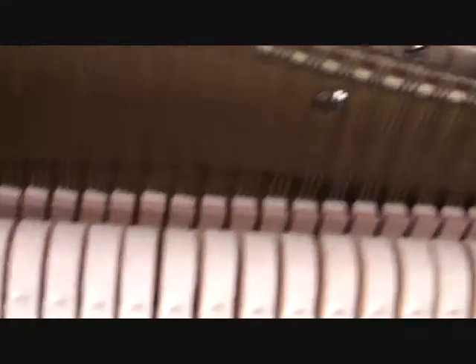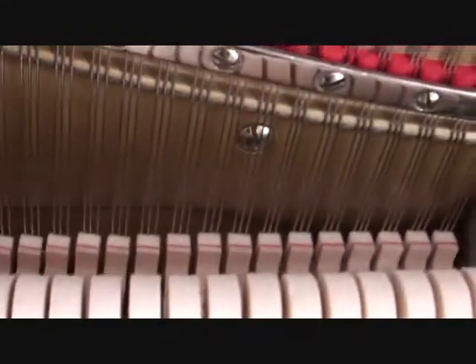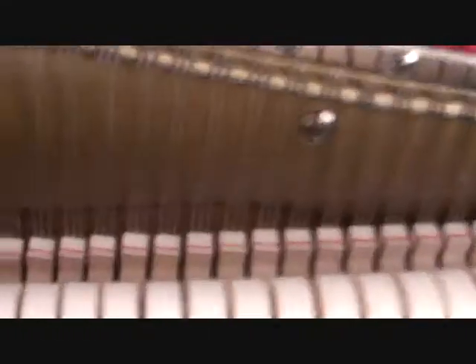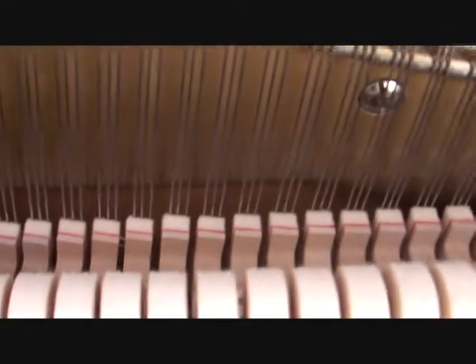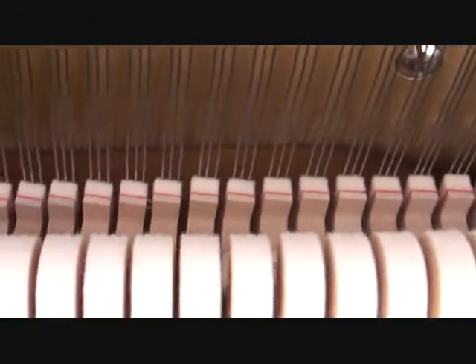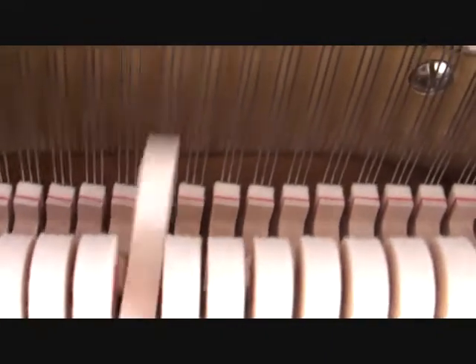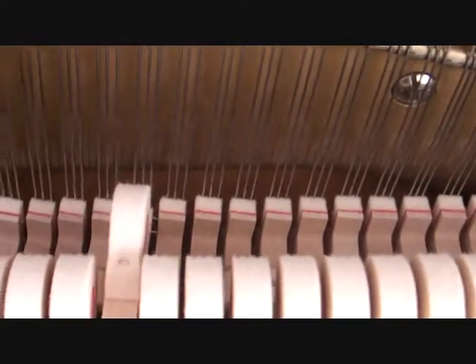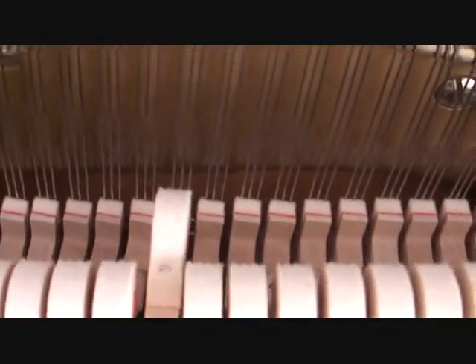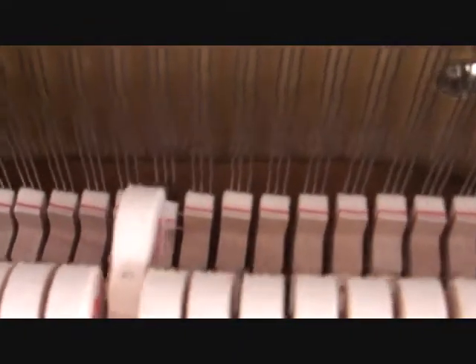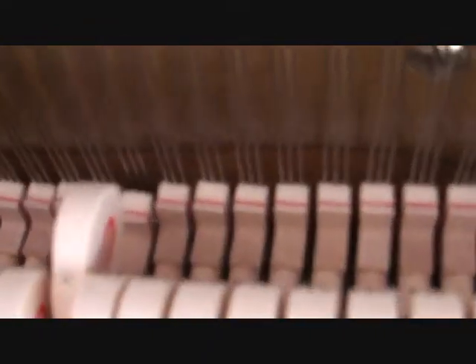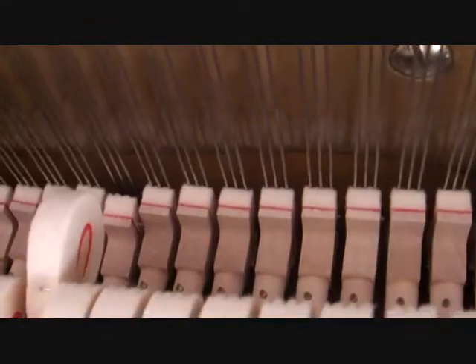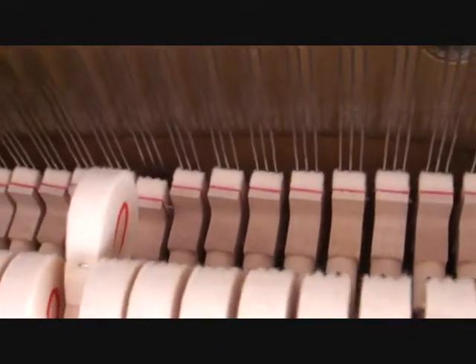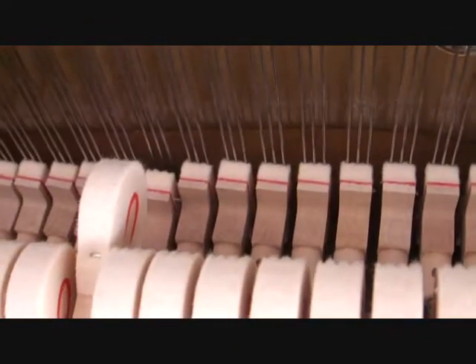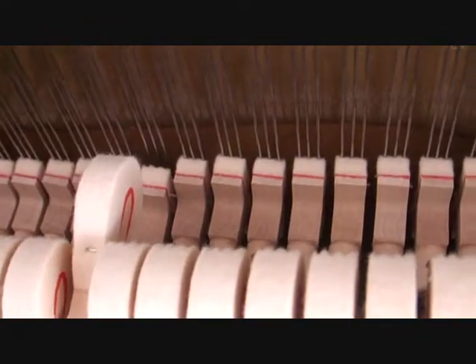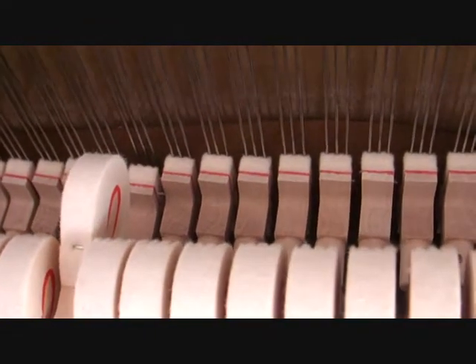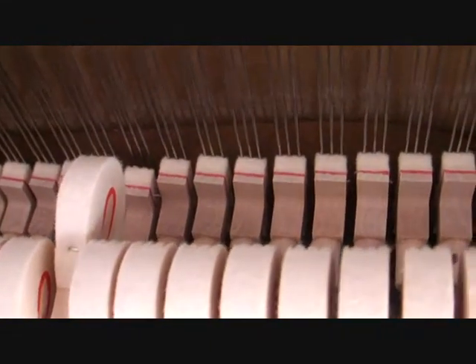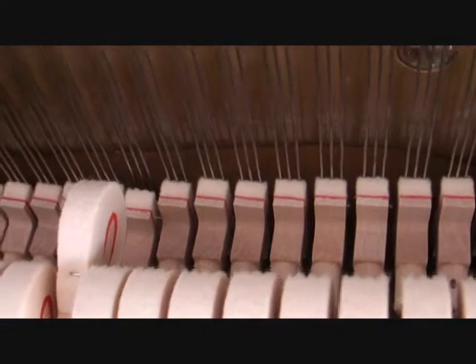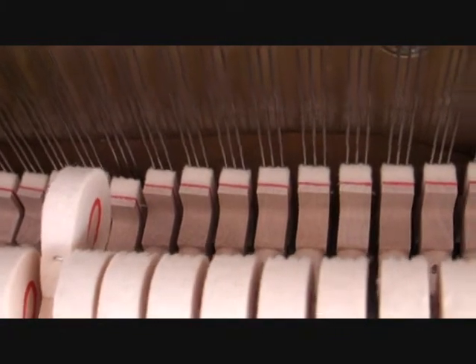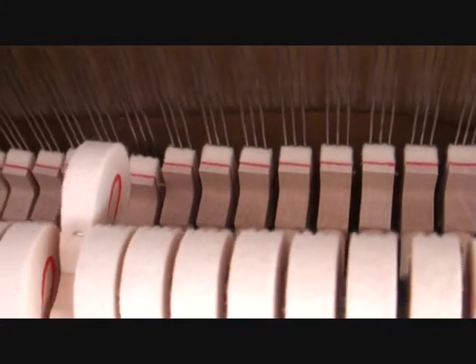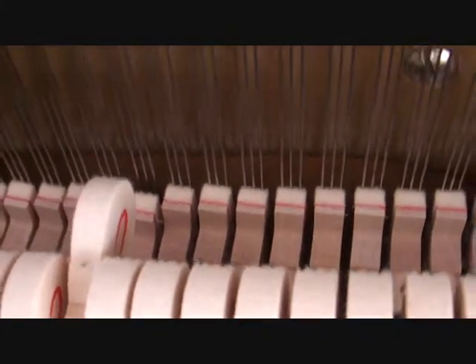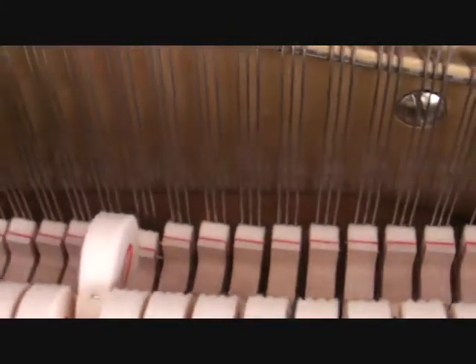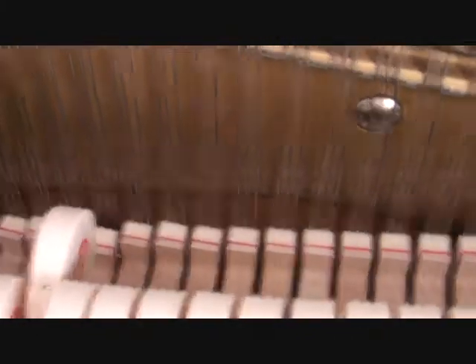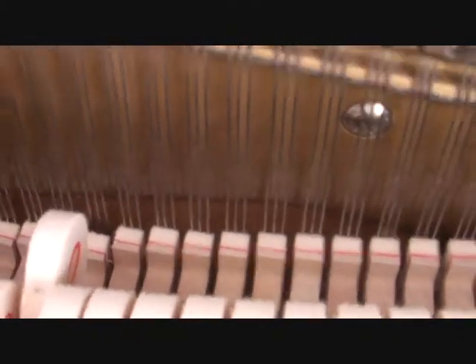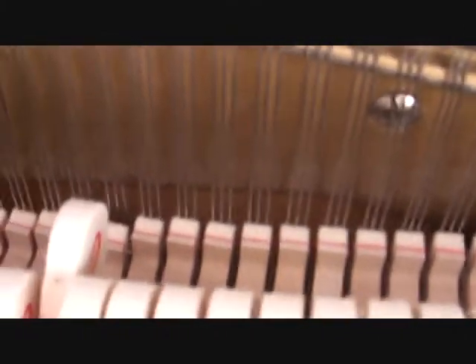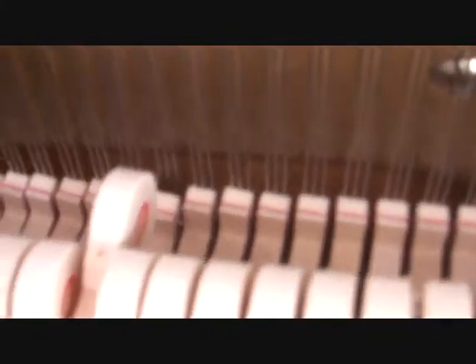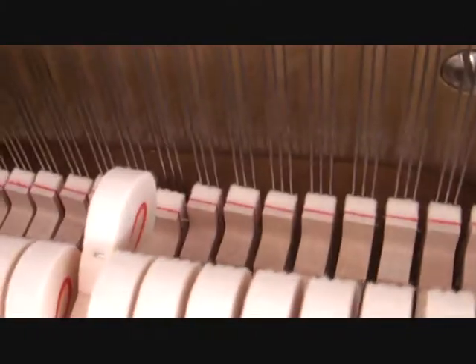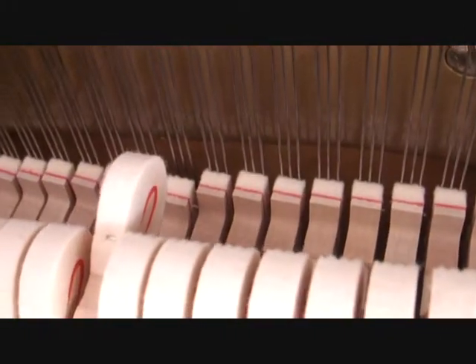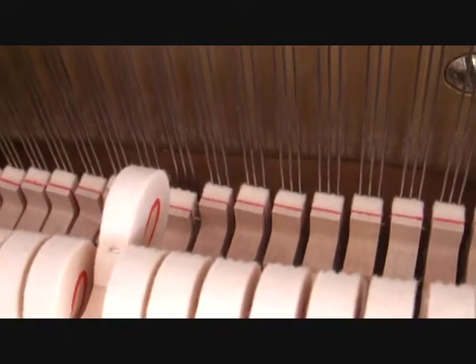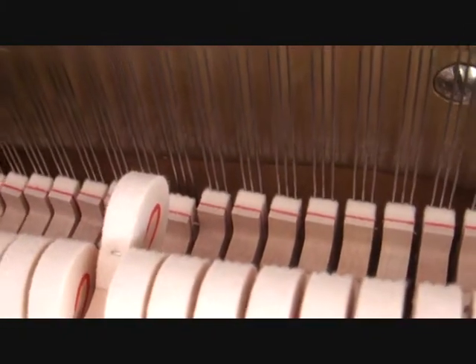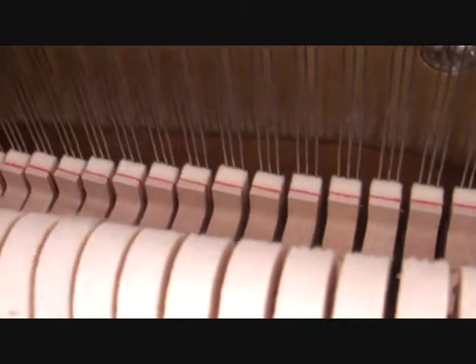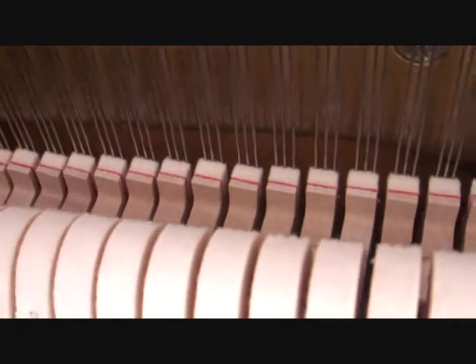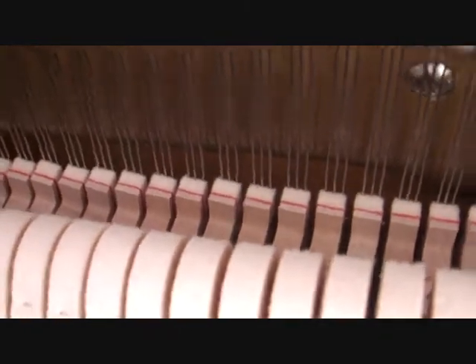And when you hold down the key, the felt-tipped thing that holds the string is moved away from it so that it lets the string vibrate. When you let go, it comes back.